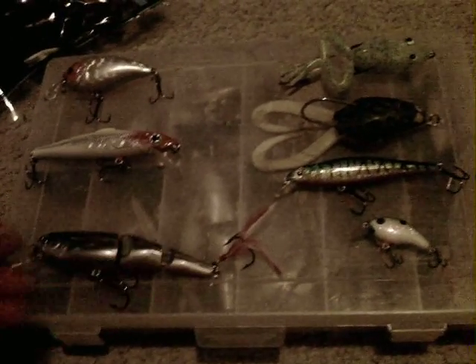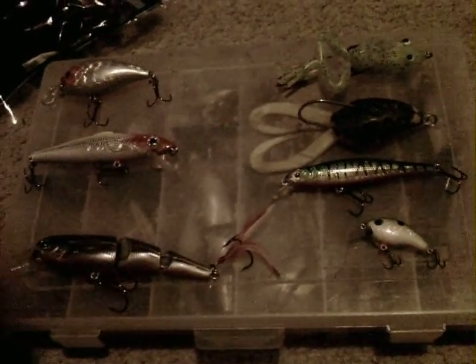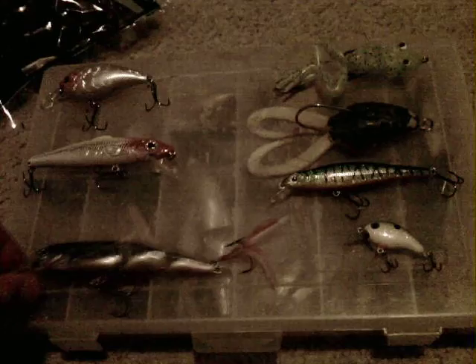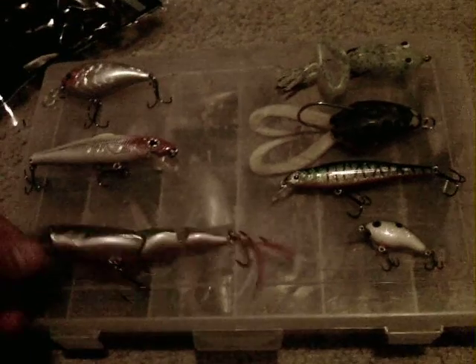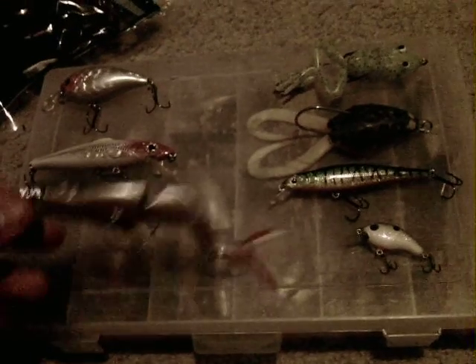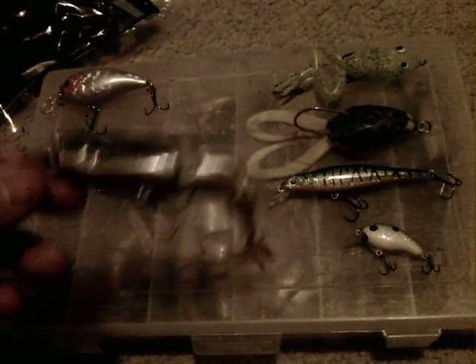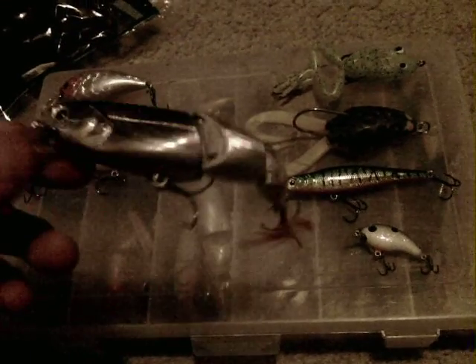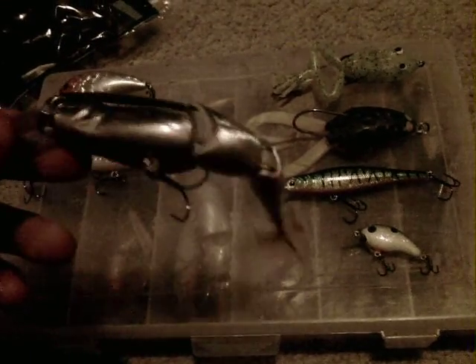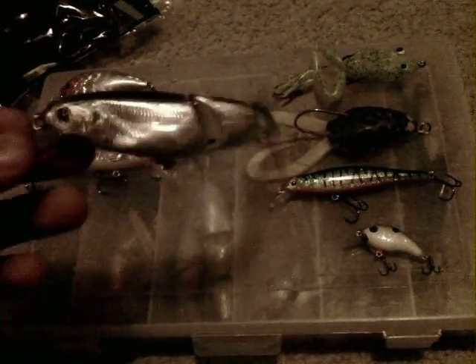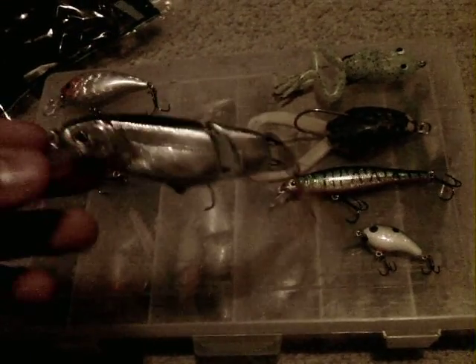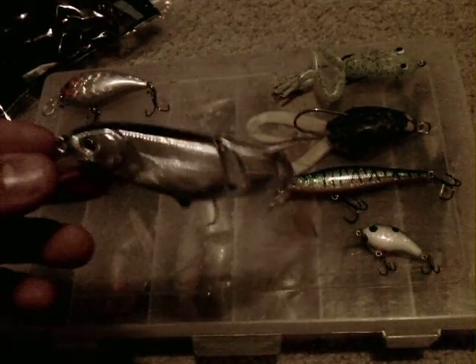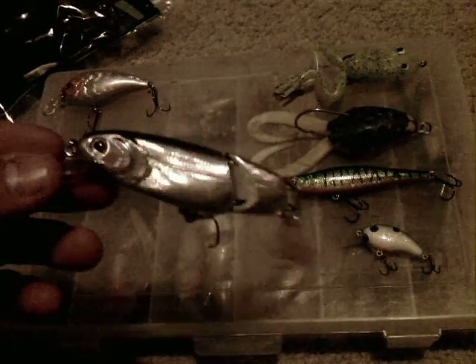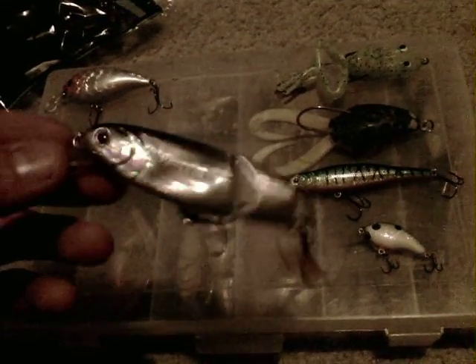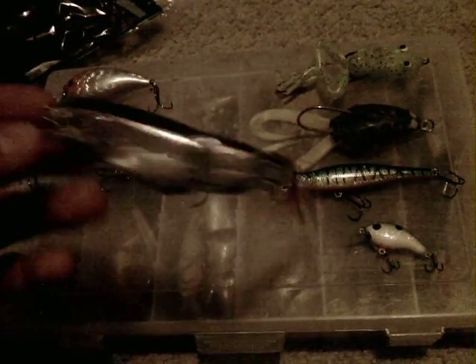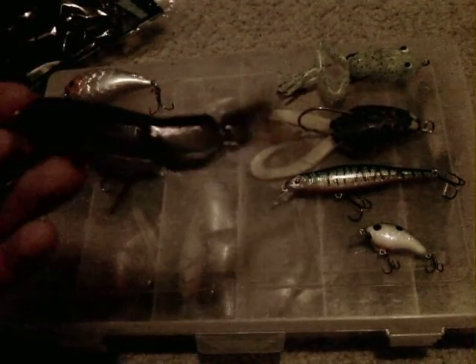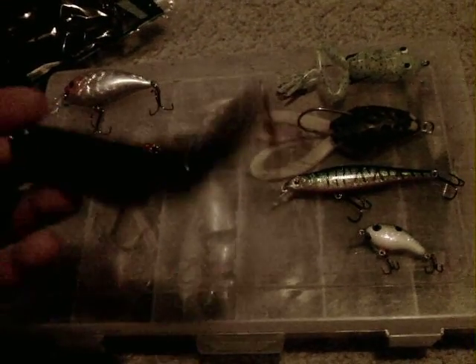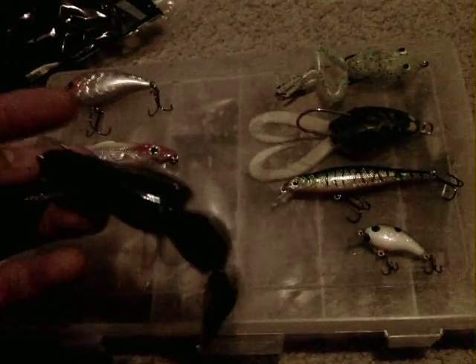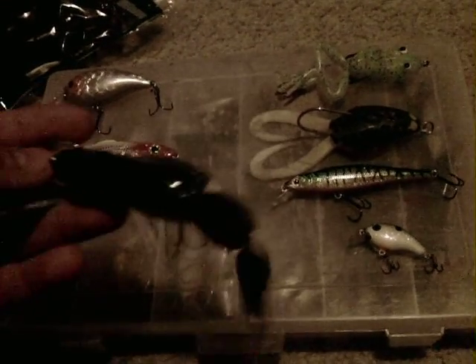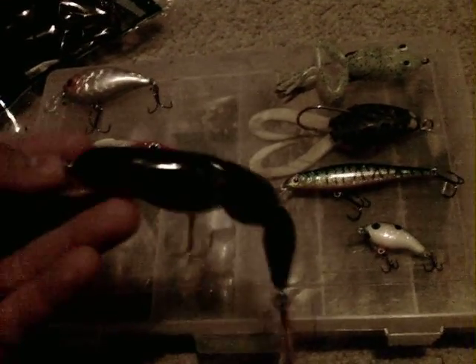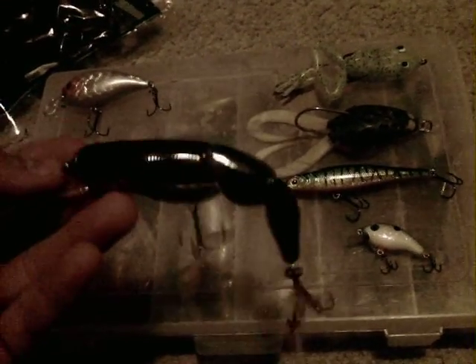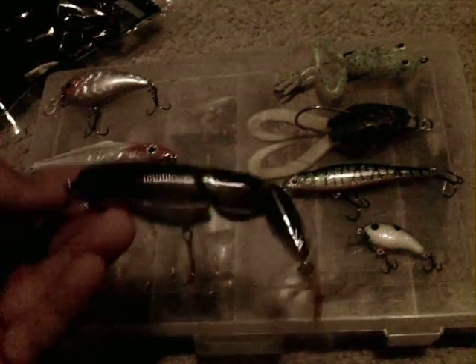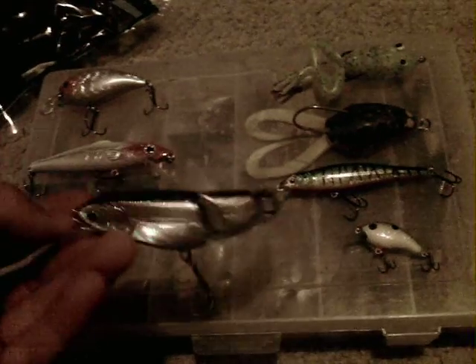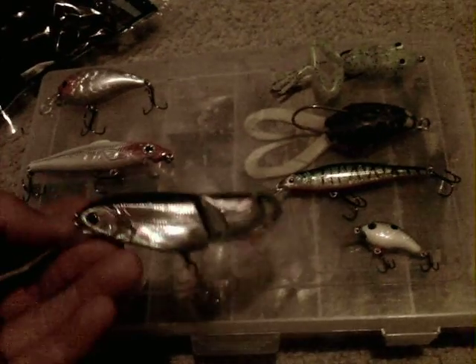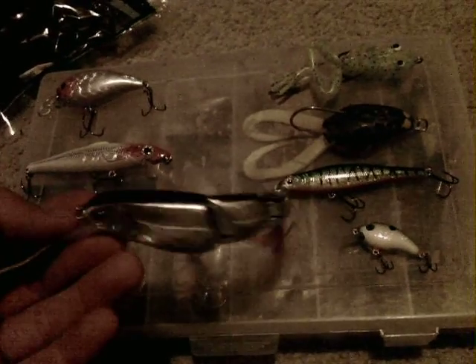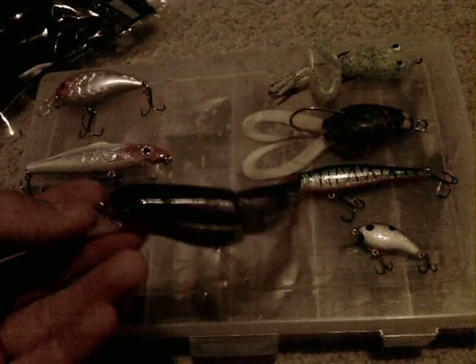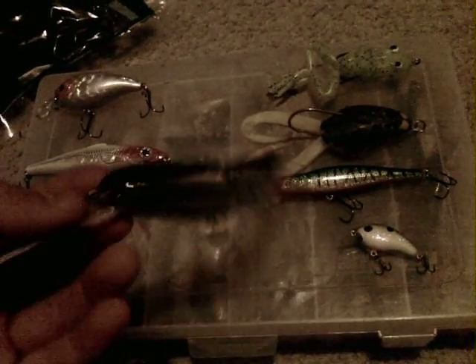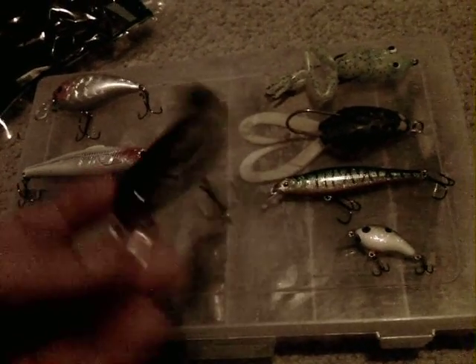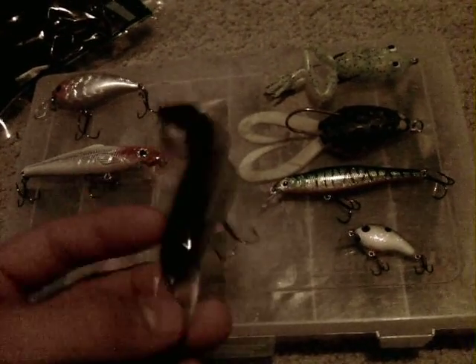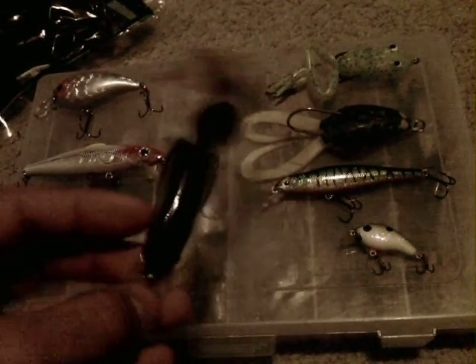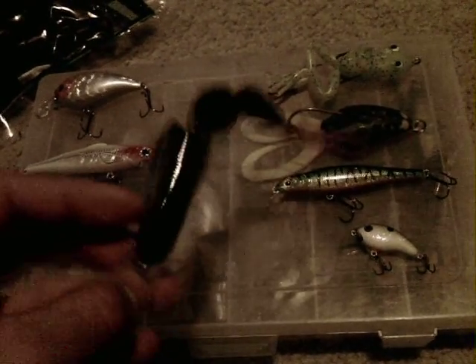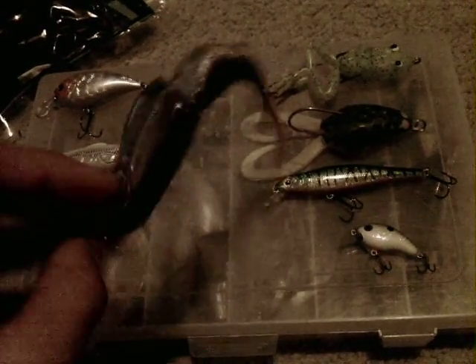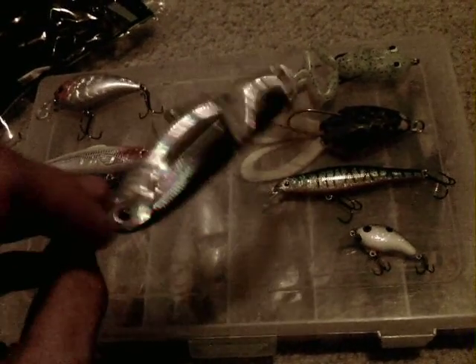I've made videos about this one before, but I got three new of these. It's the Matt Zulo Triple Play Minnow — it's a three-piece jointed minnow lure.